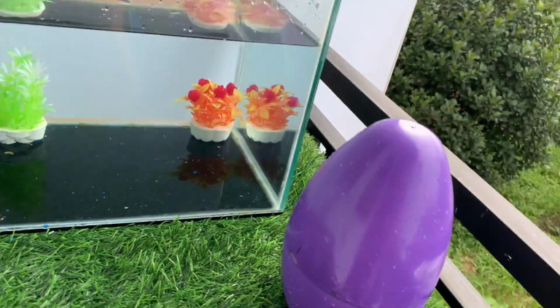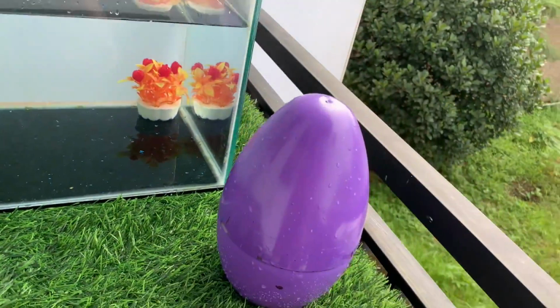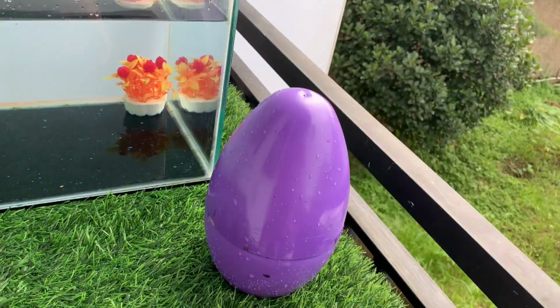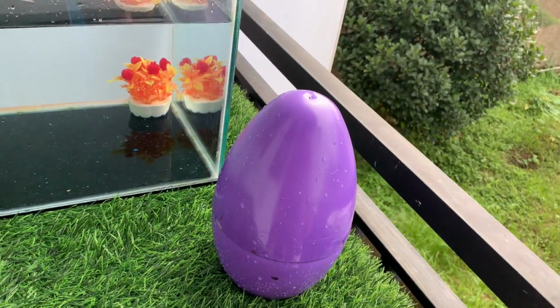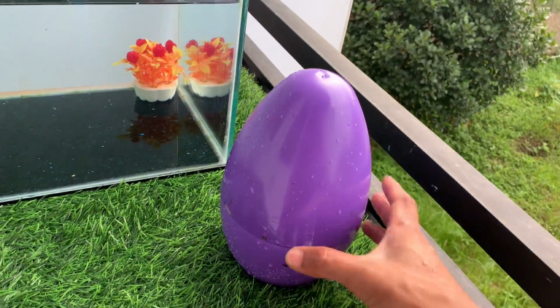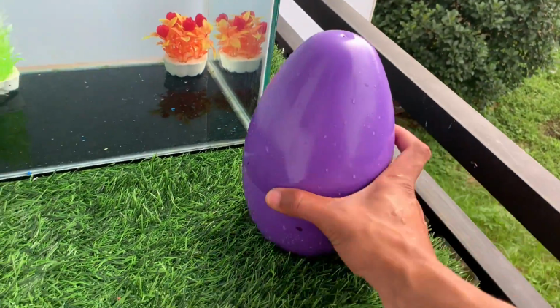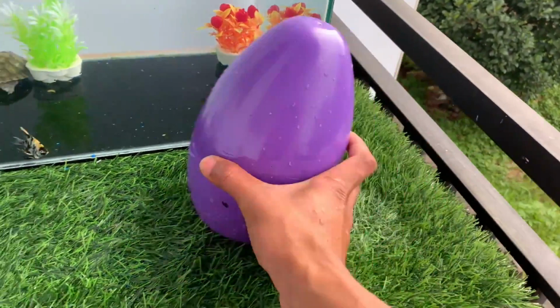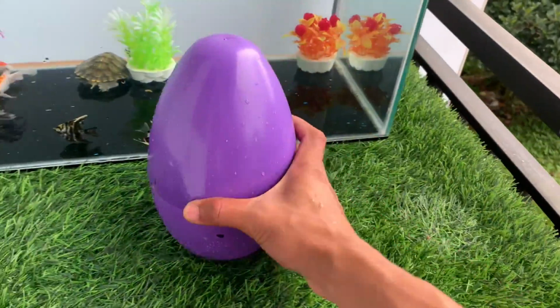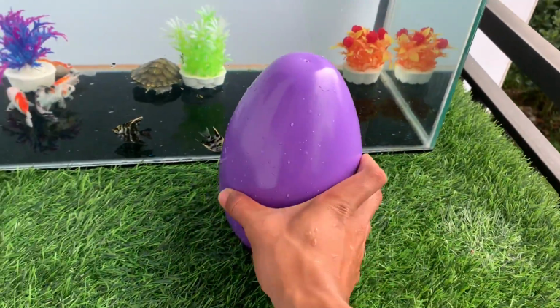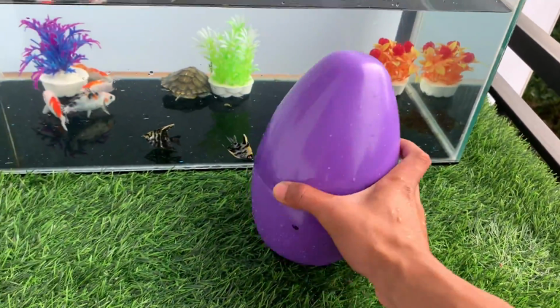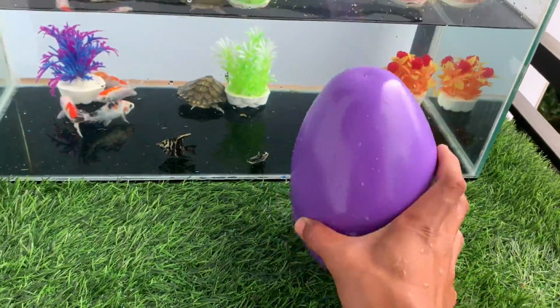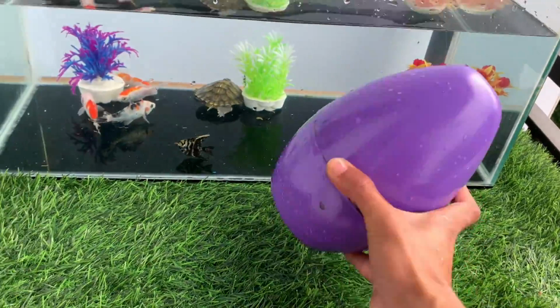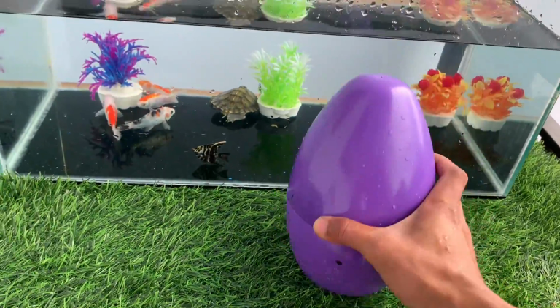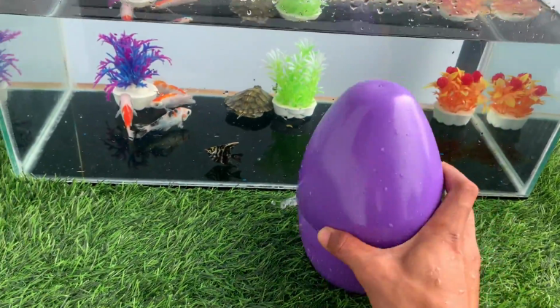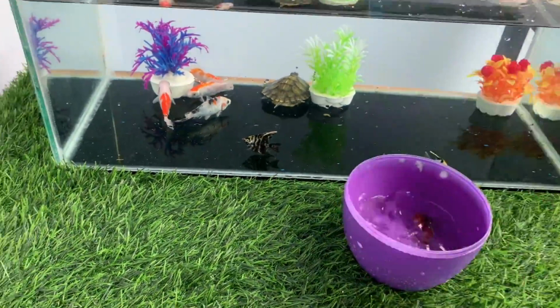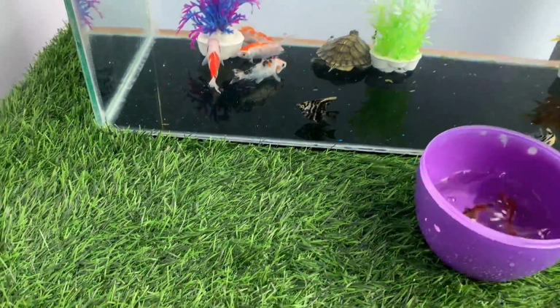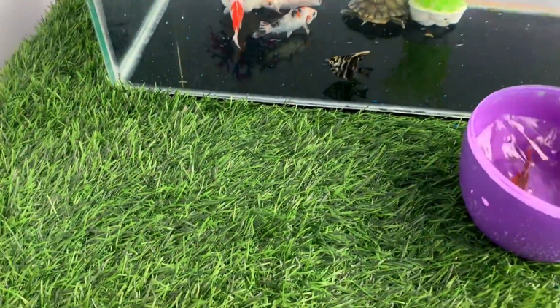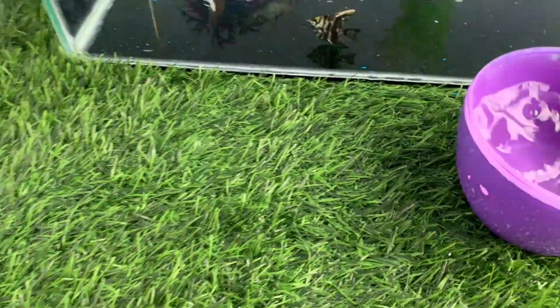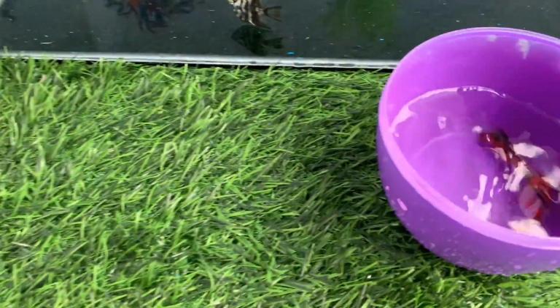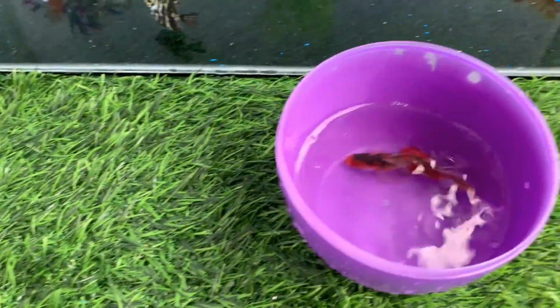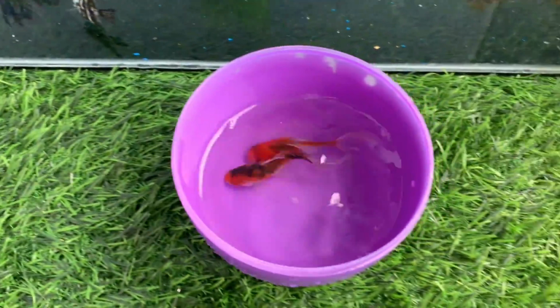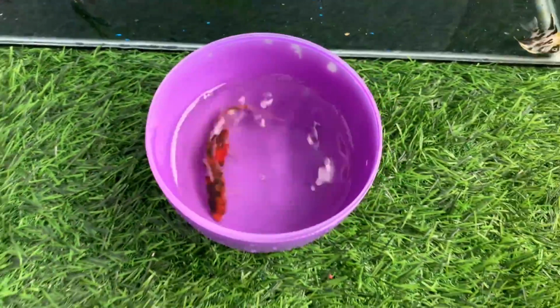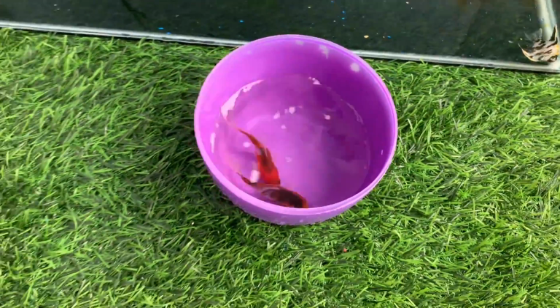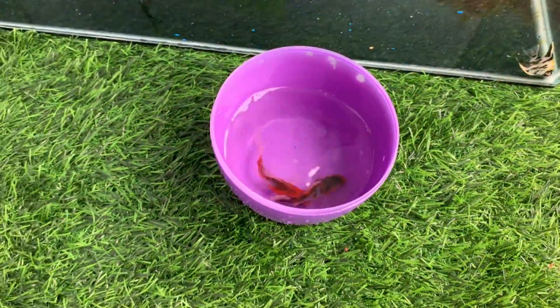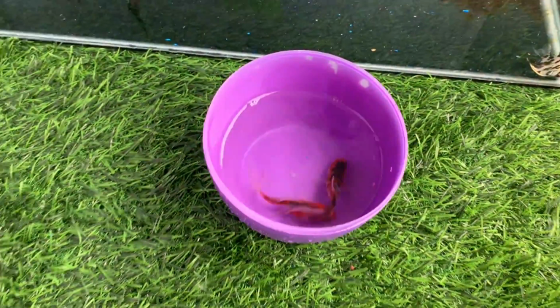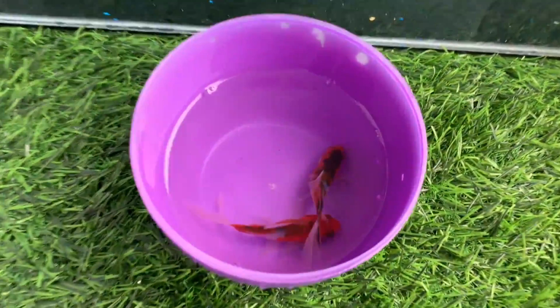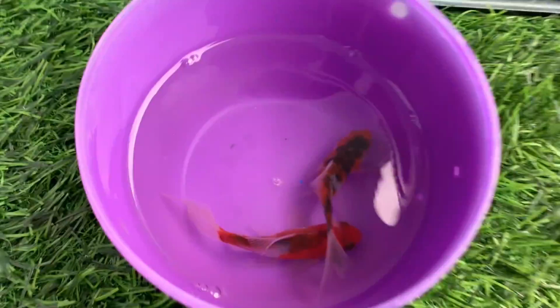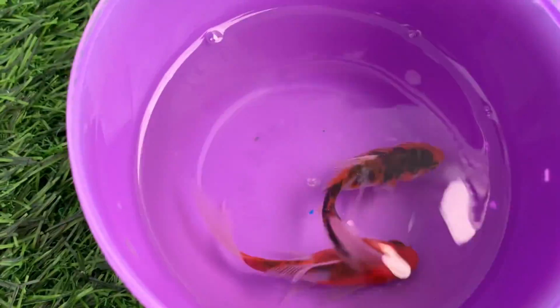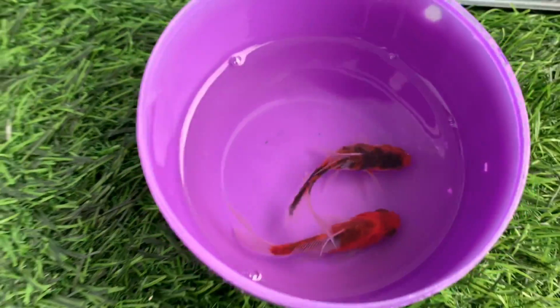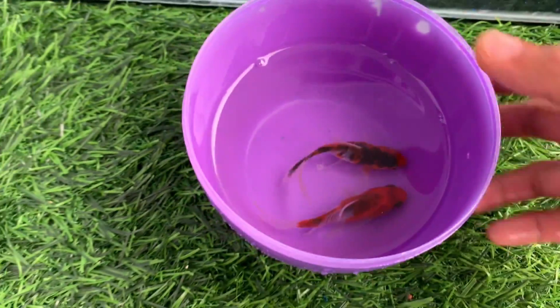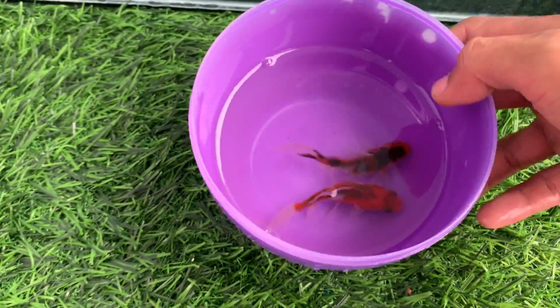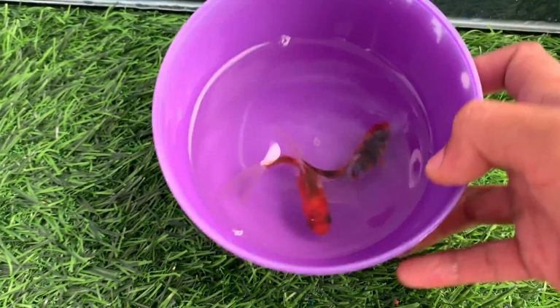And lastly, the purple egg. Look at this, these are two ornamental fish.